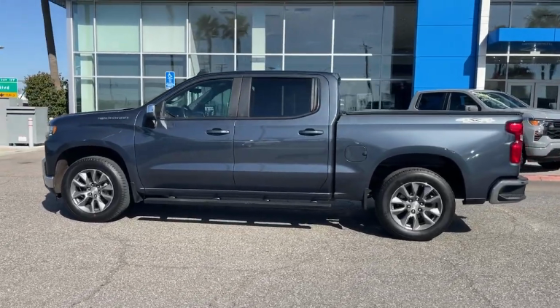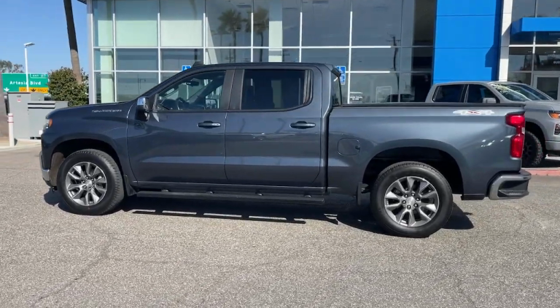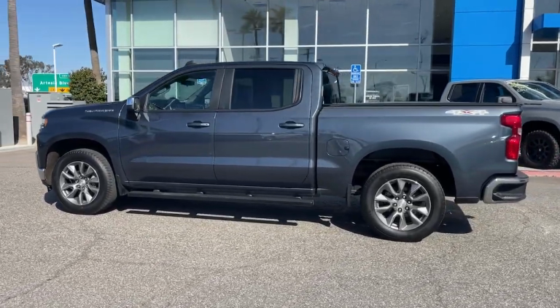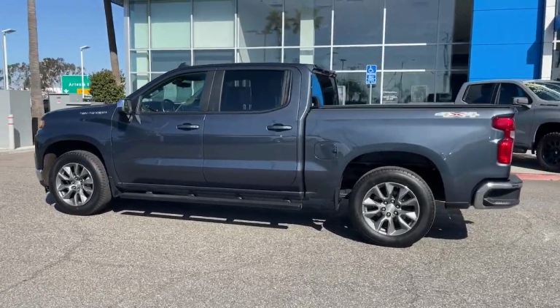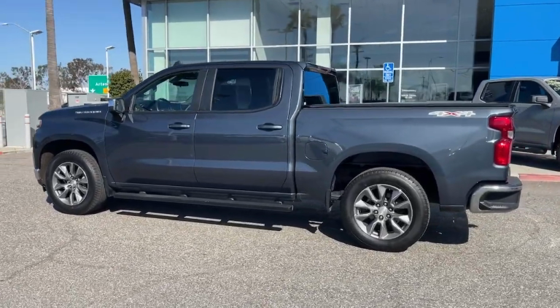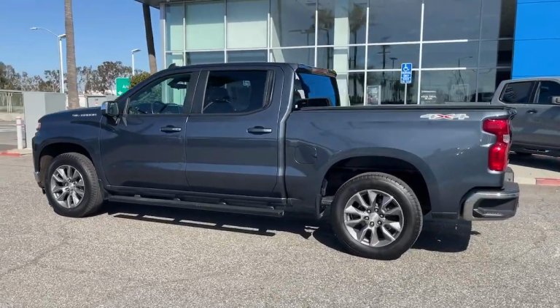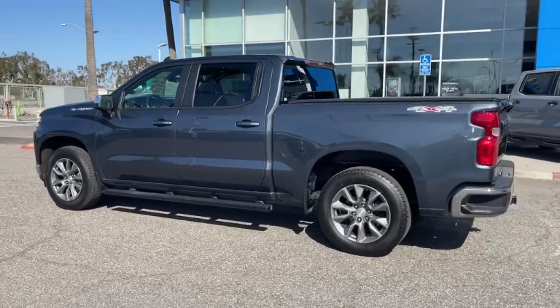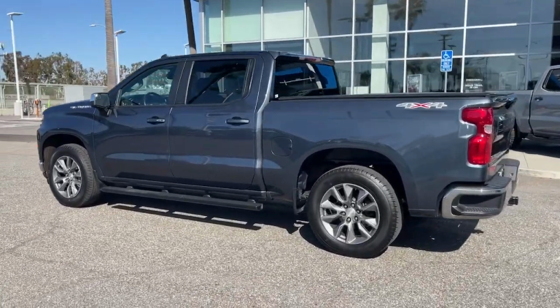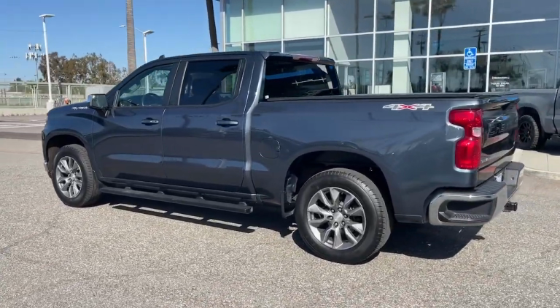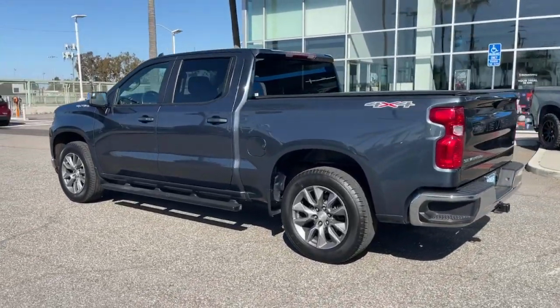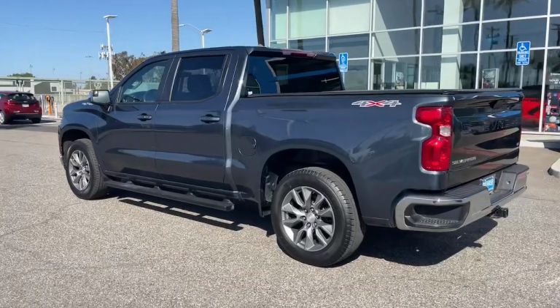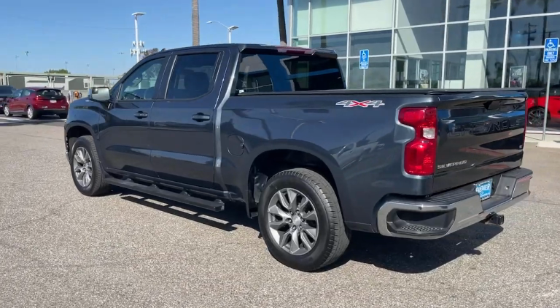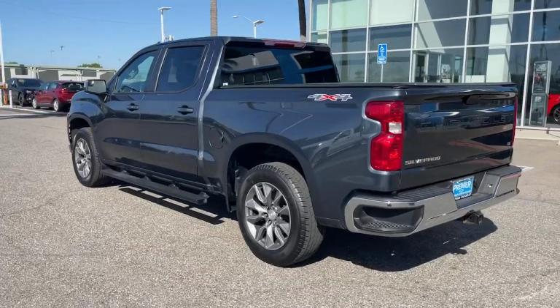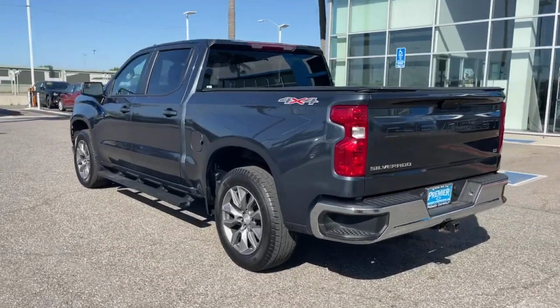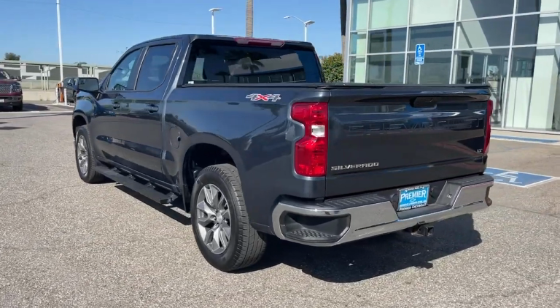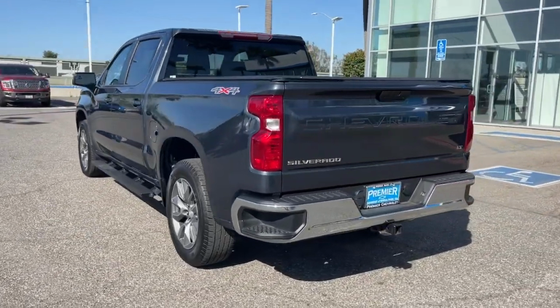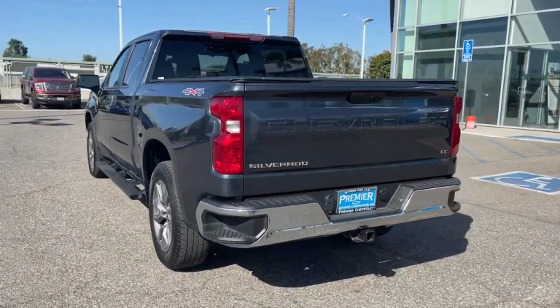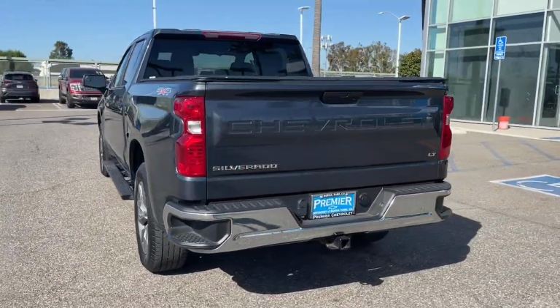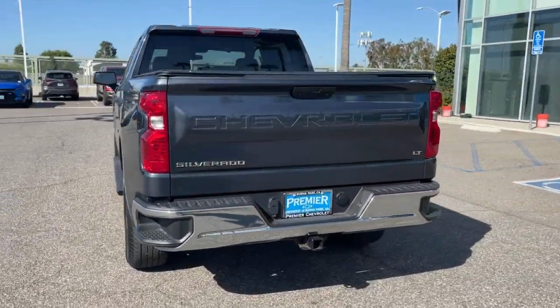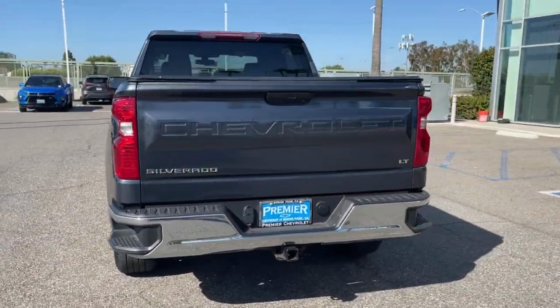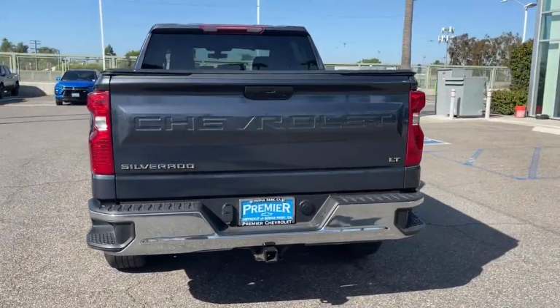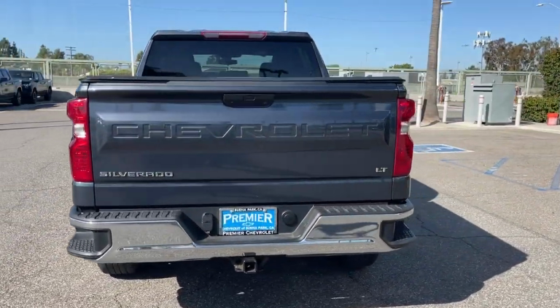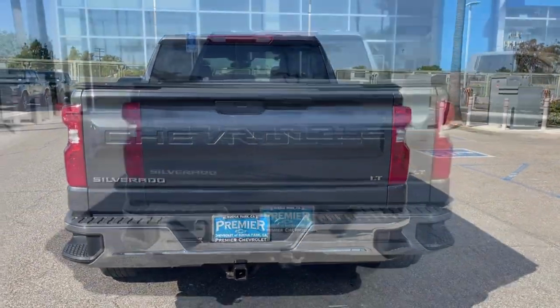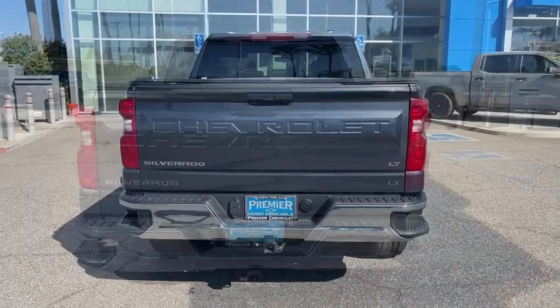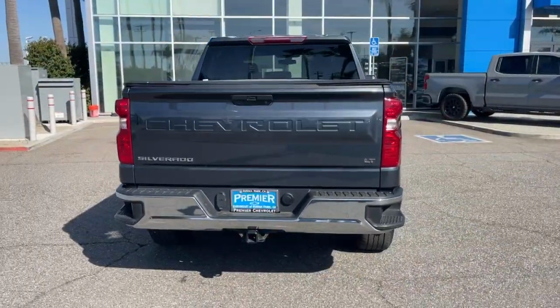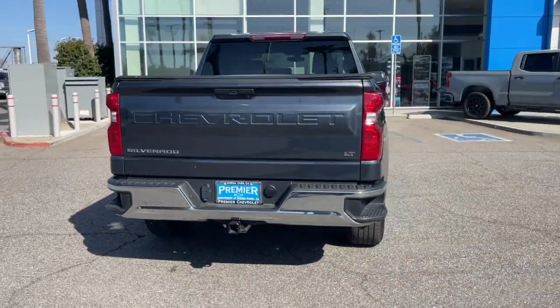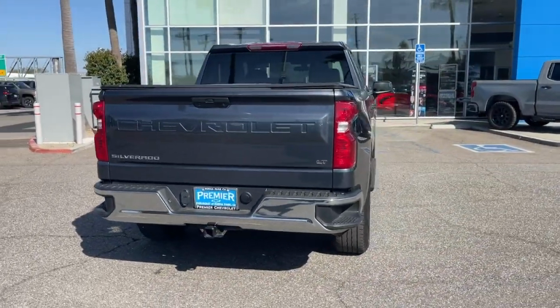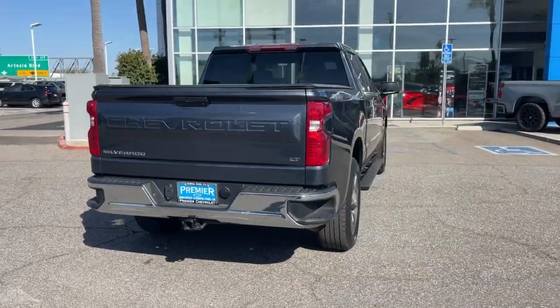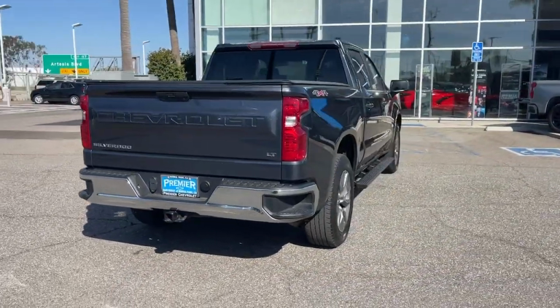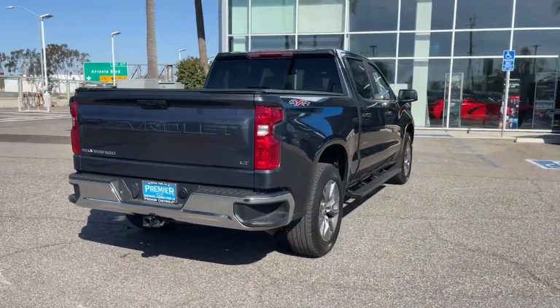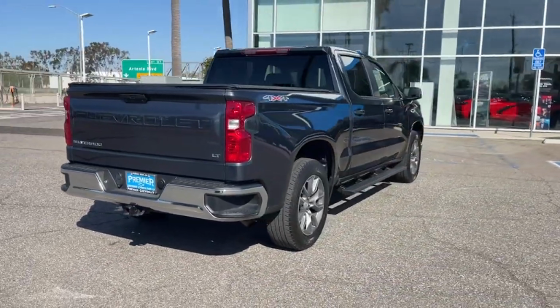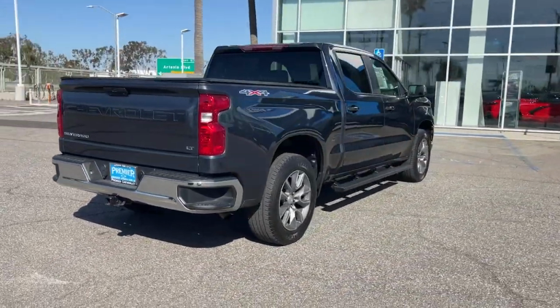These are just some of the great options this vehicle comes with: heated steering wheel, Apple CarPlay and/or Android Auto, heated driver's seat, turbocharged engine, keyless entry, backup camera.